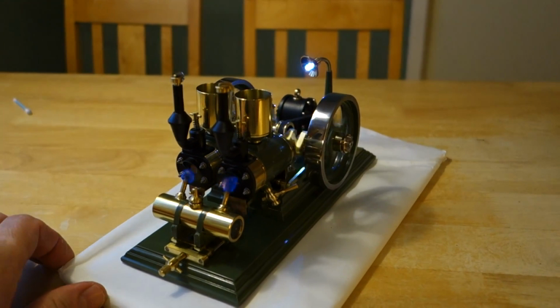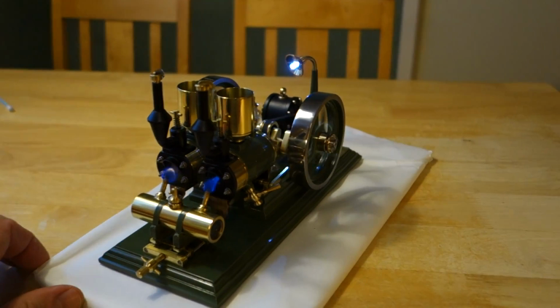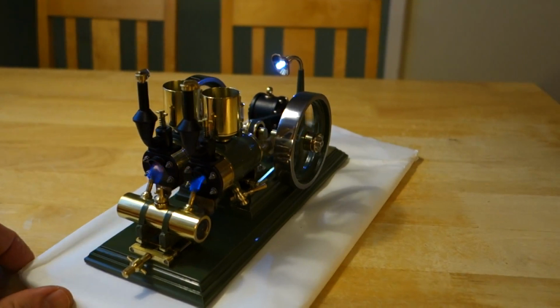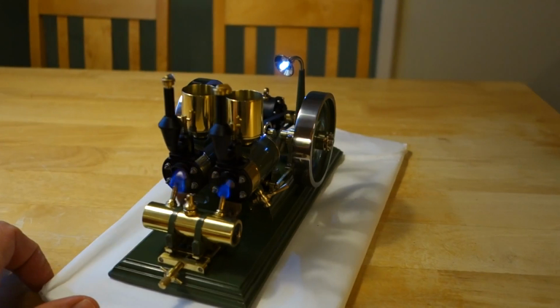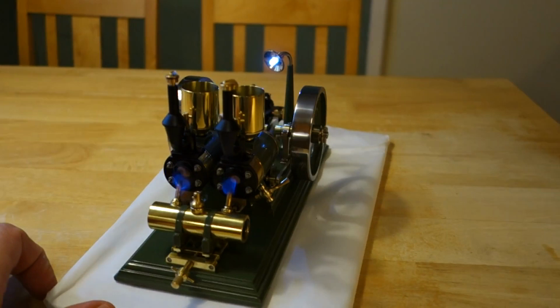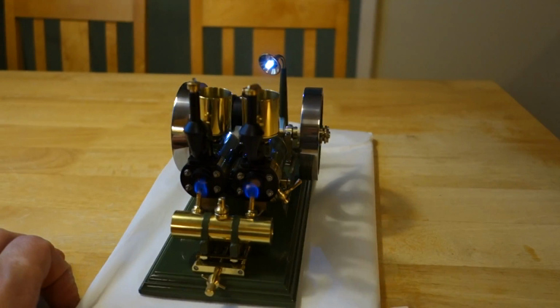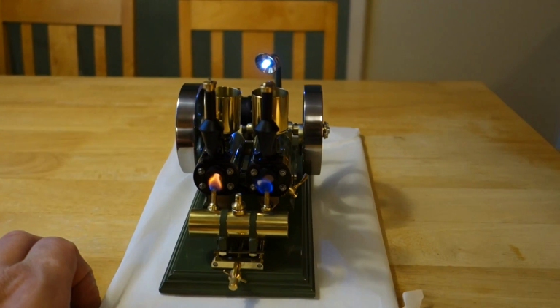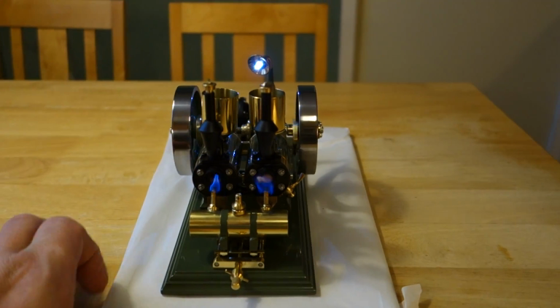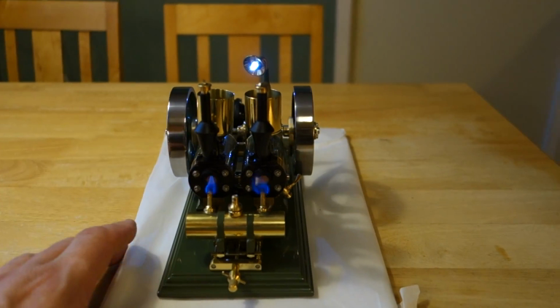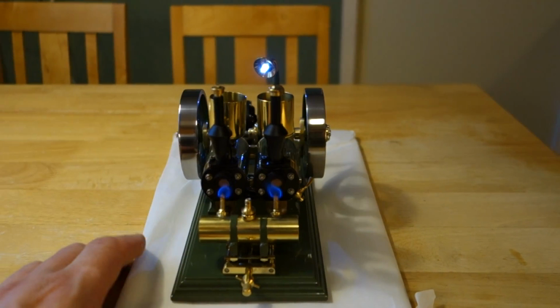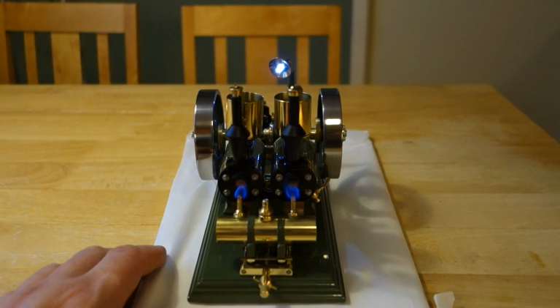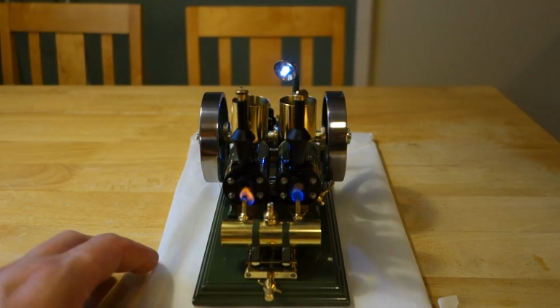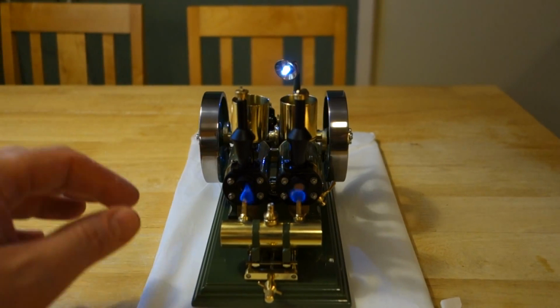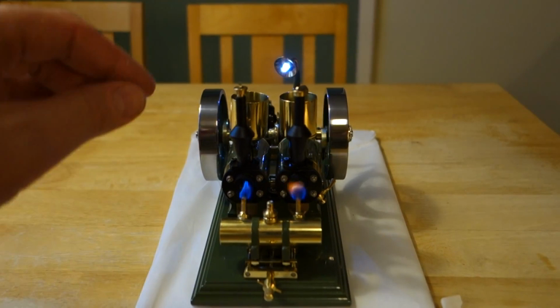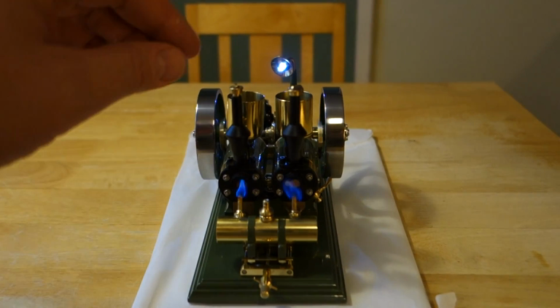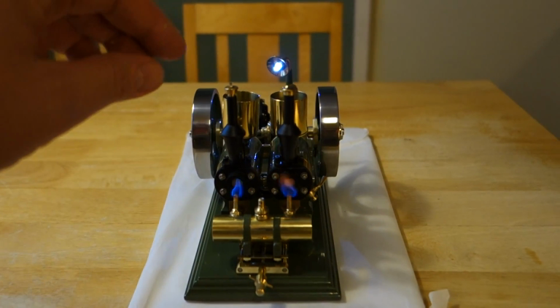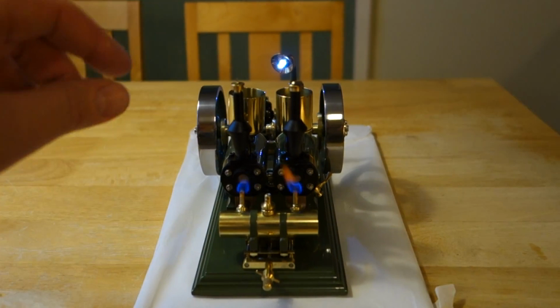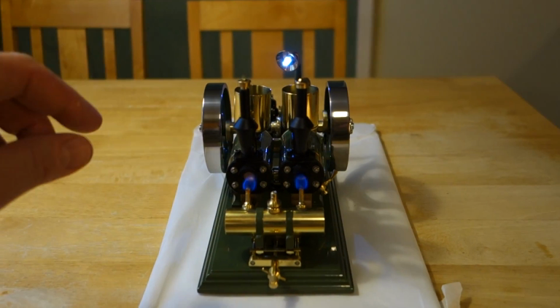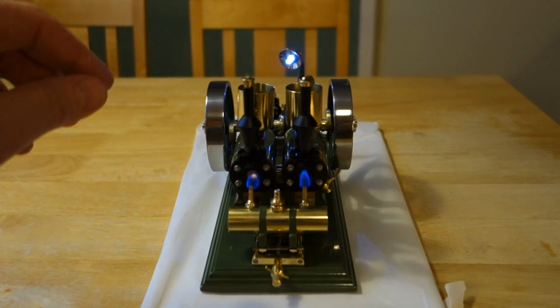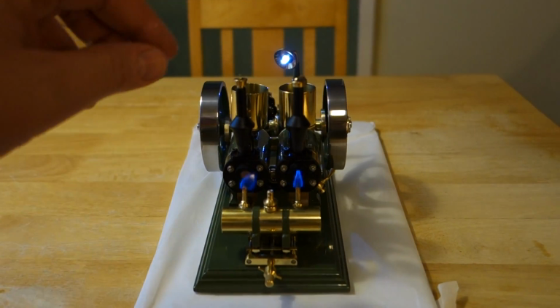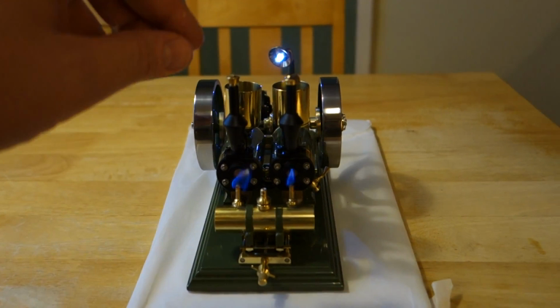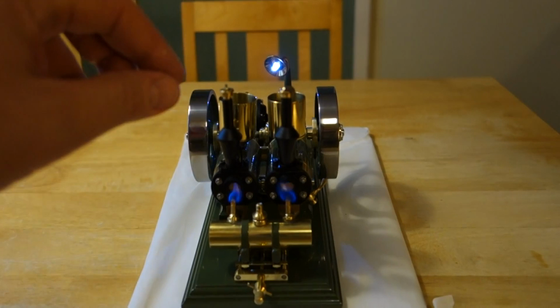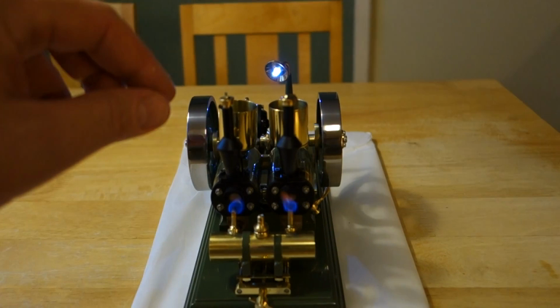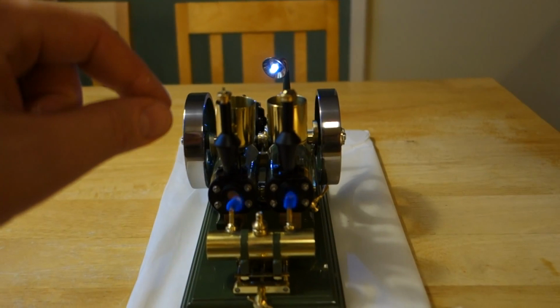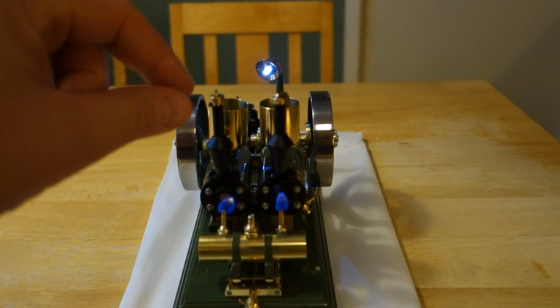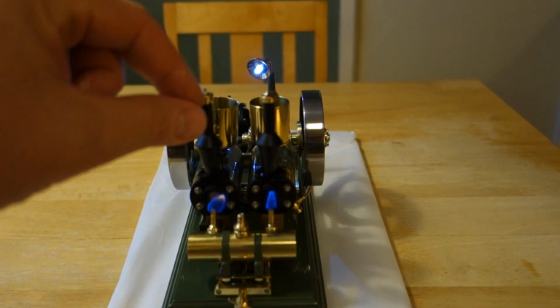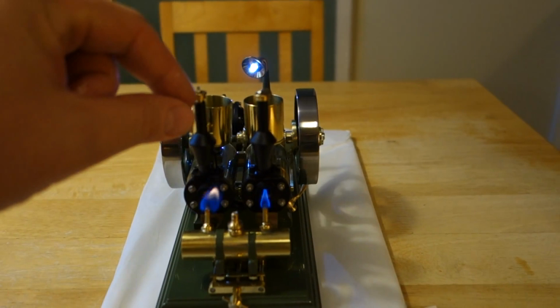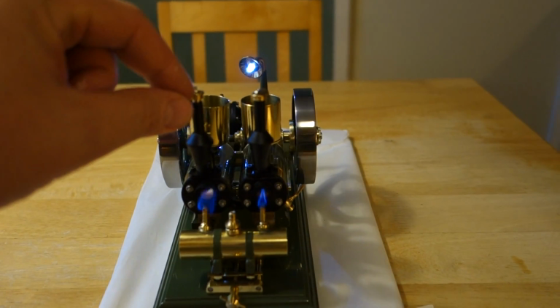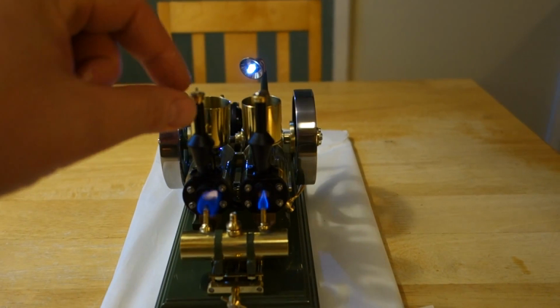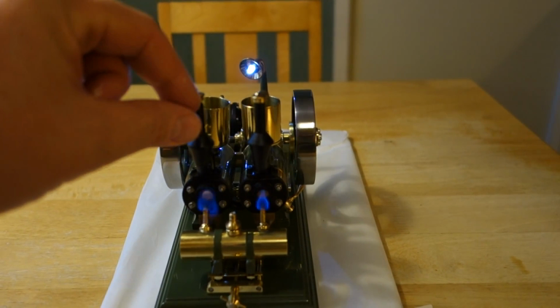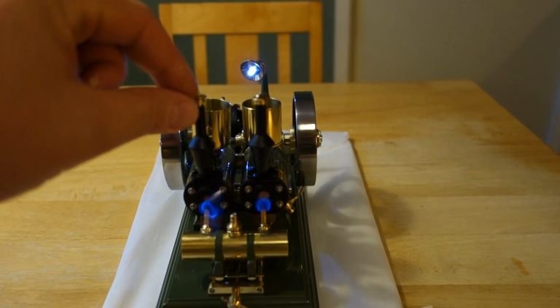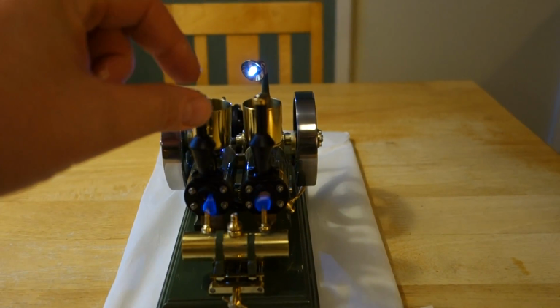I also have some whistles made, just for the gimmick. So I need to stop the engine now.